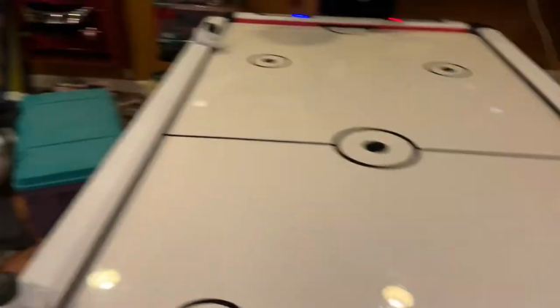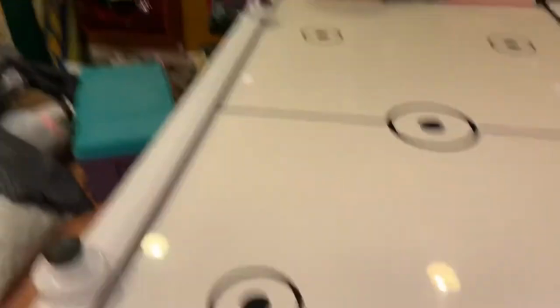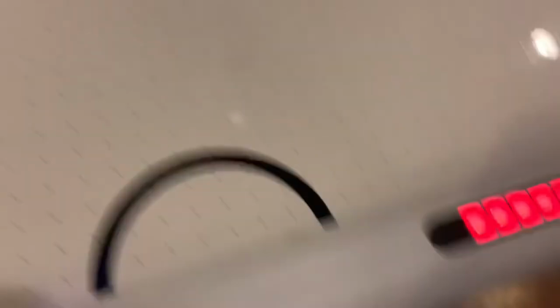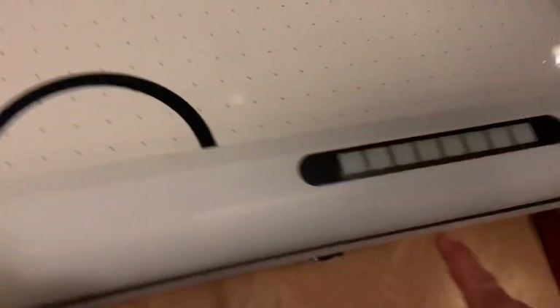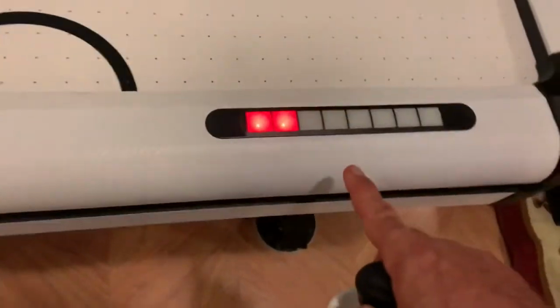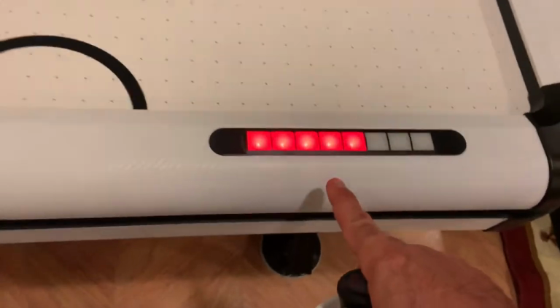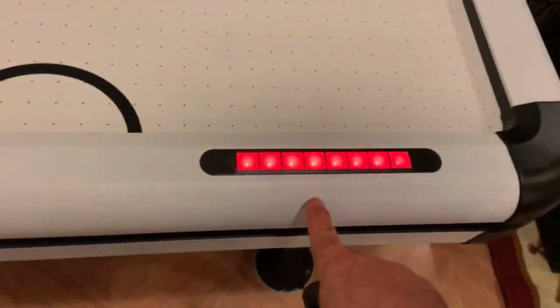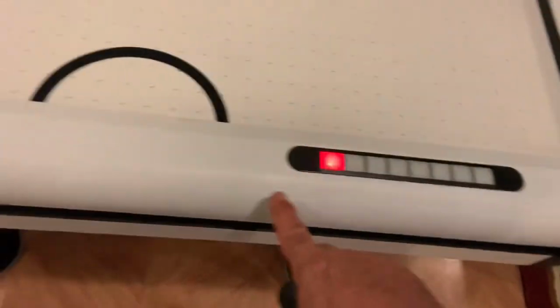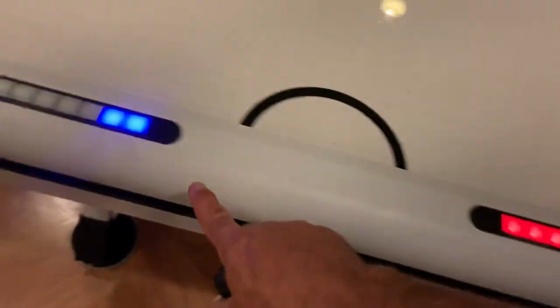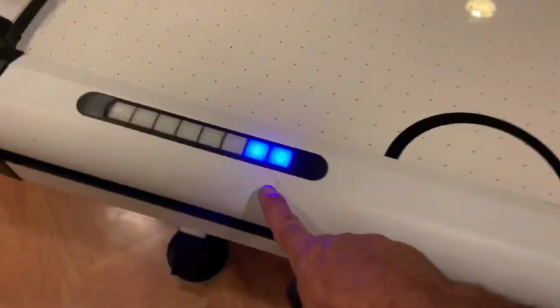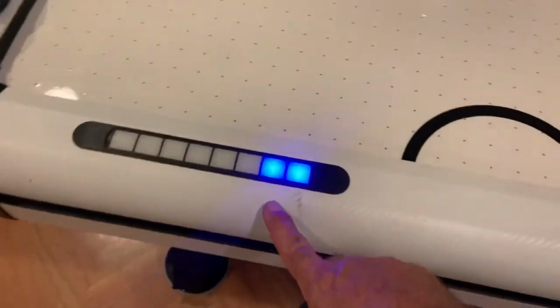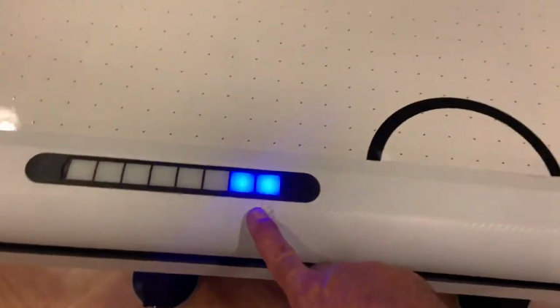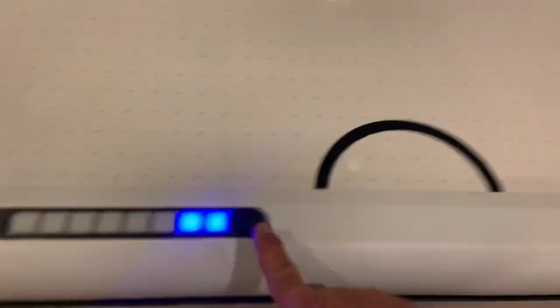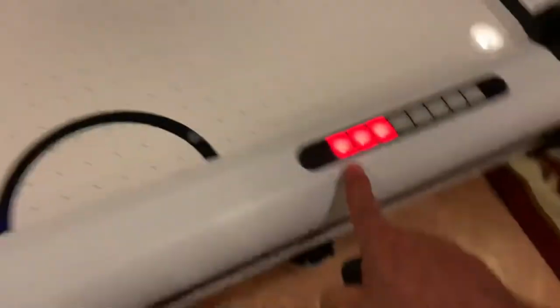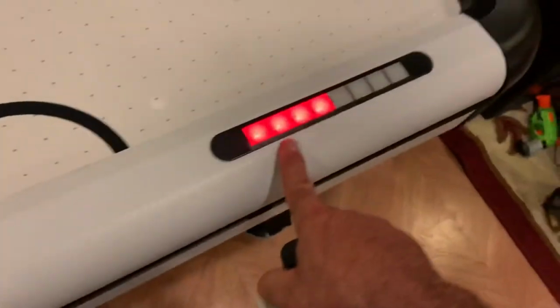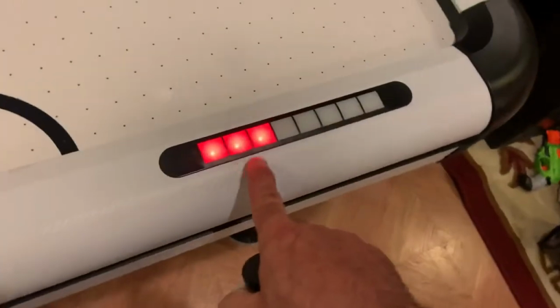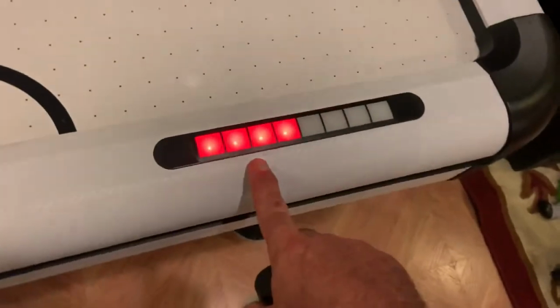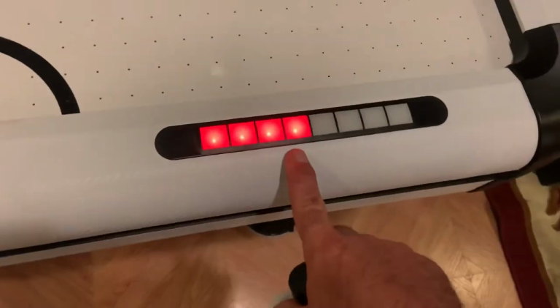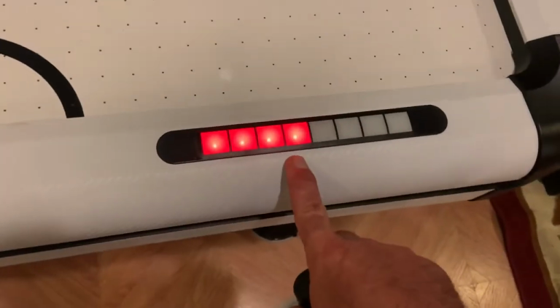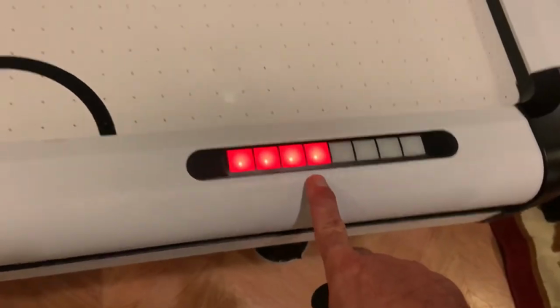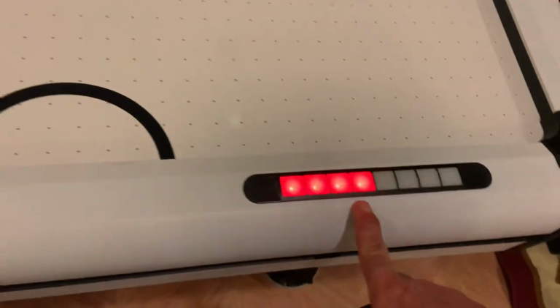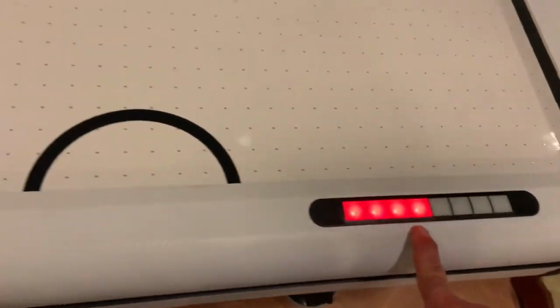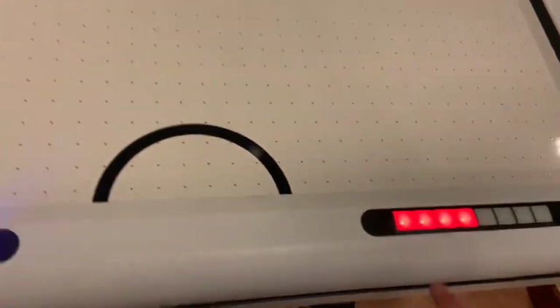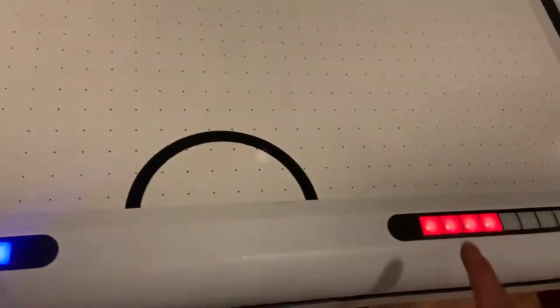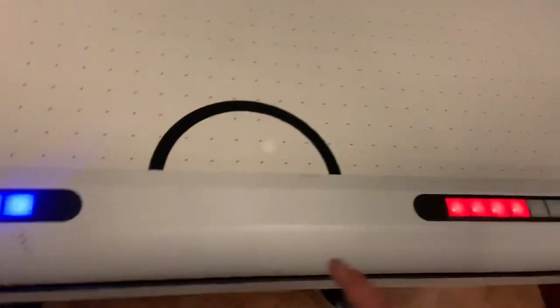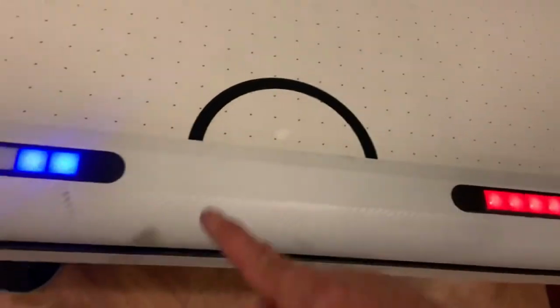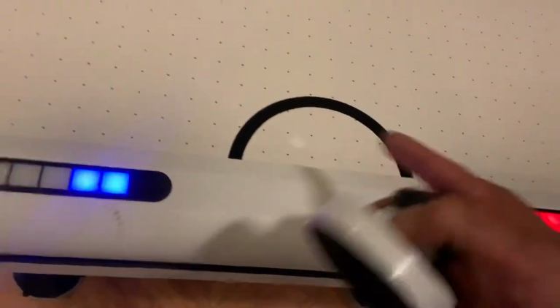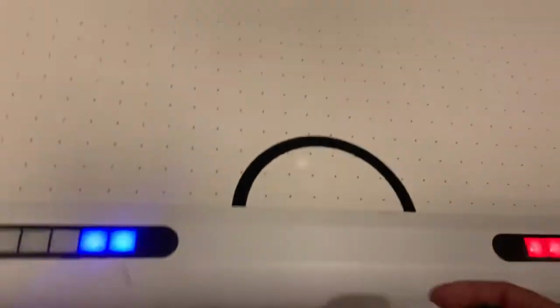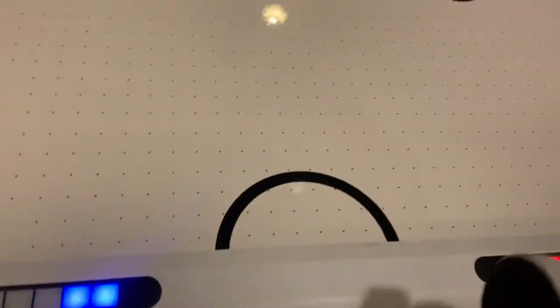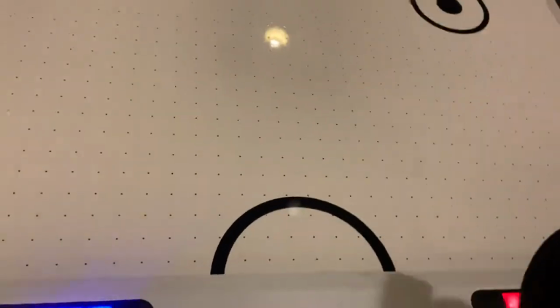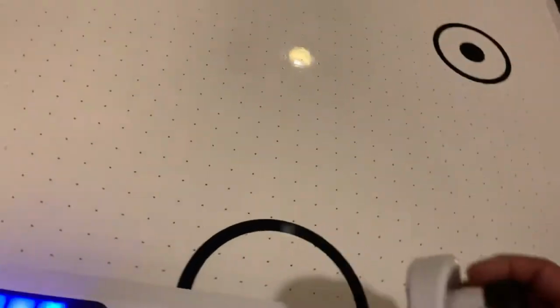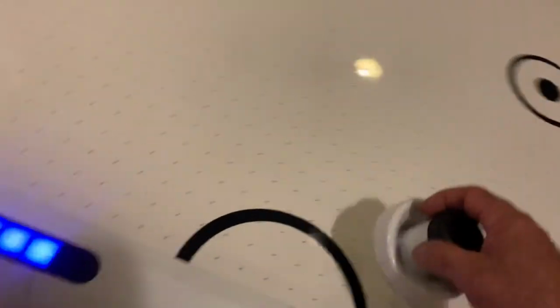Now he got a score on me. The red one will go up by one. And it's got timers. It'll time five minutes, 20 minutes.